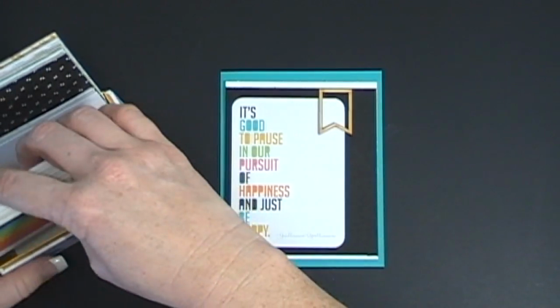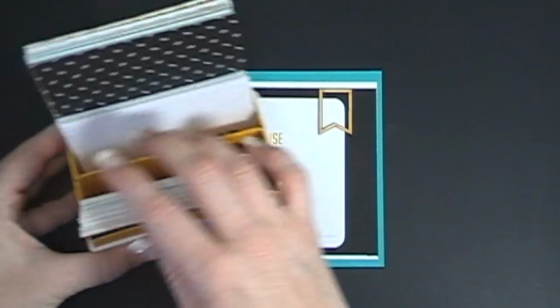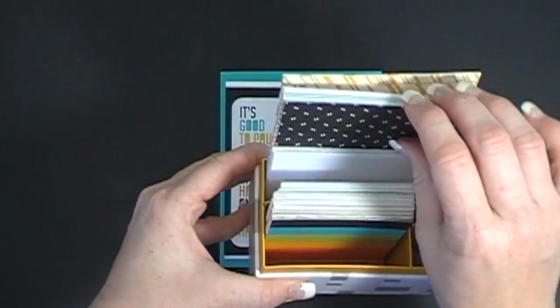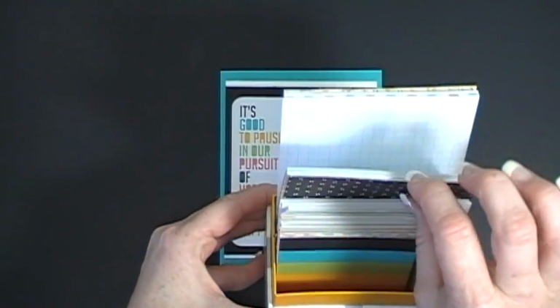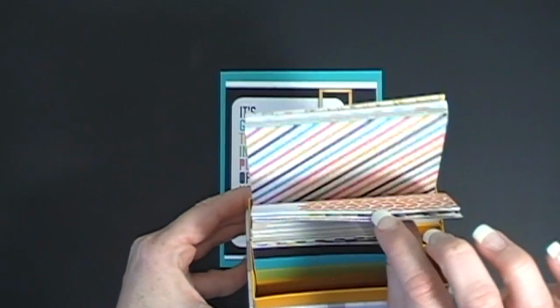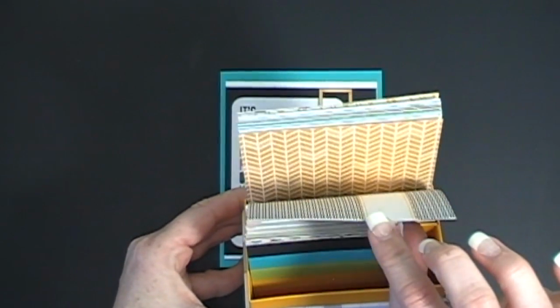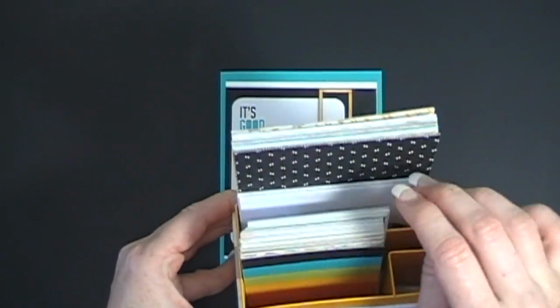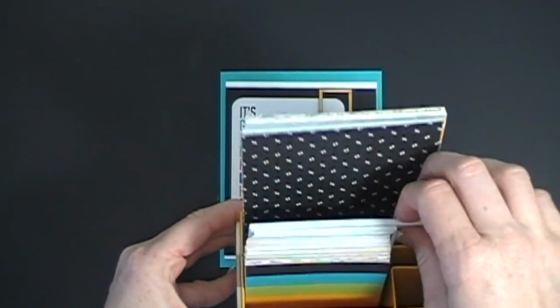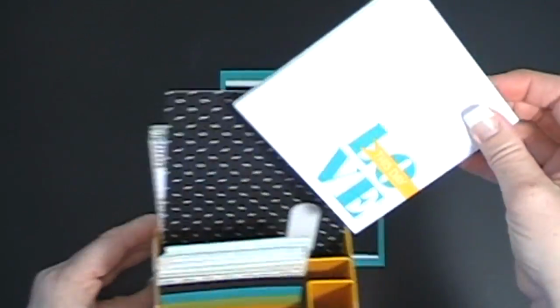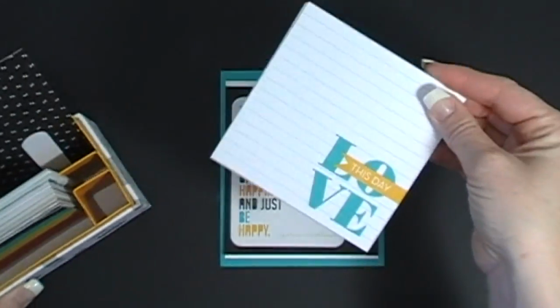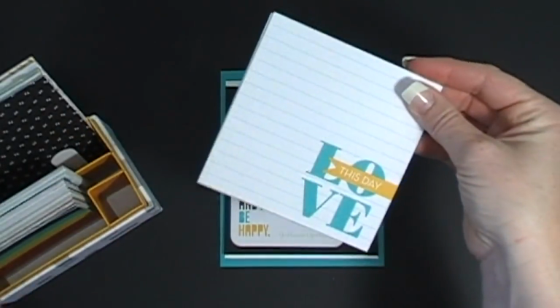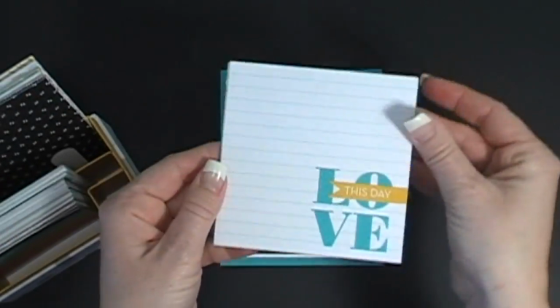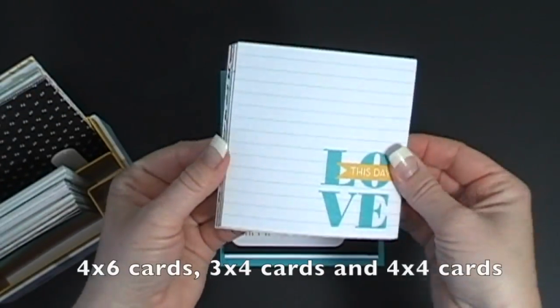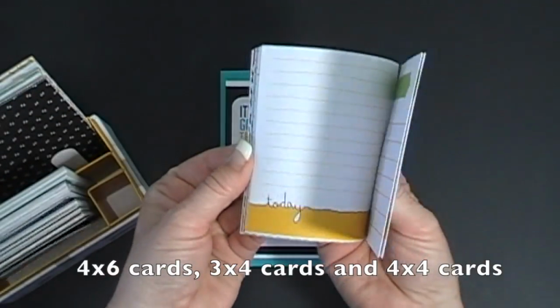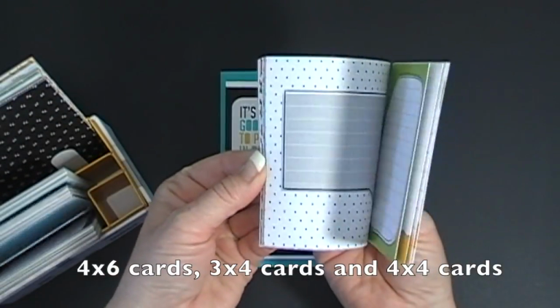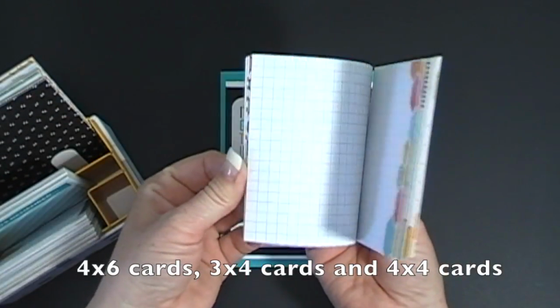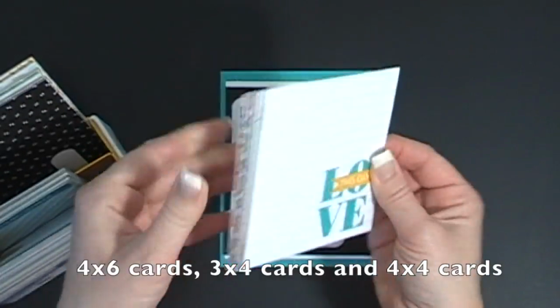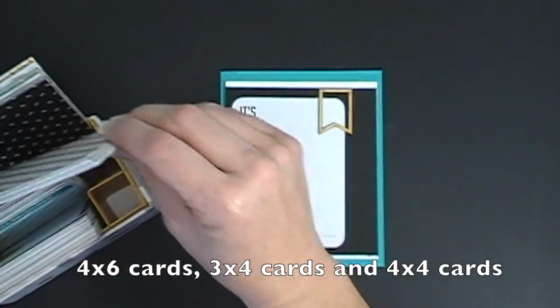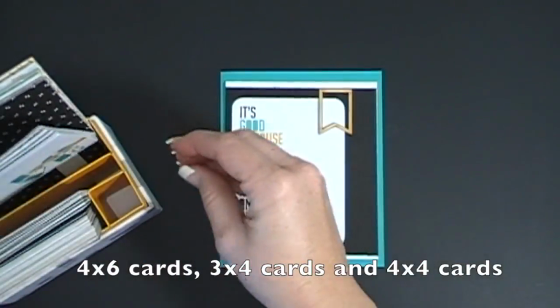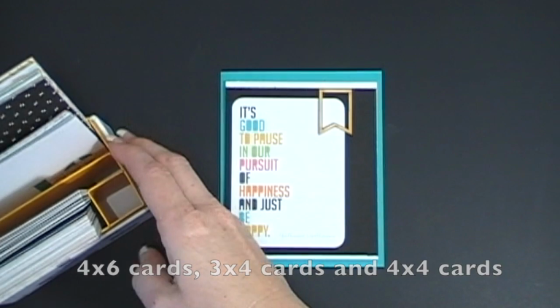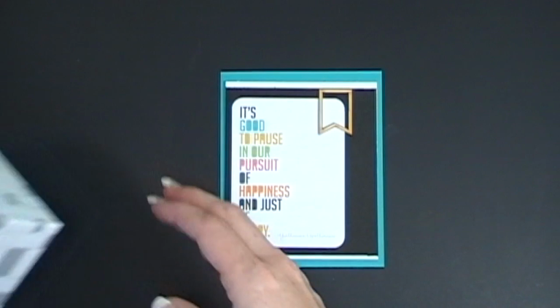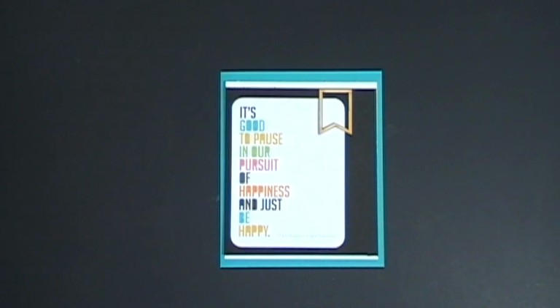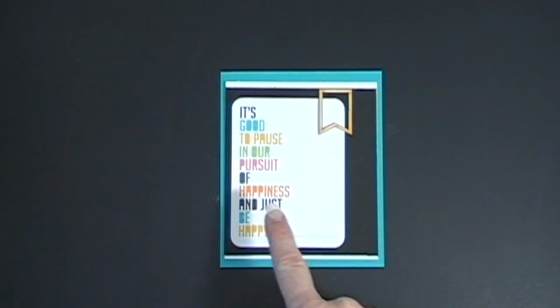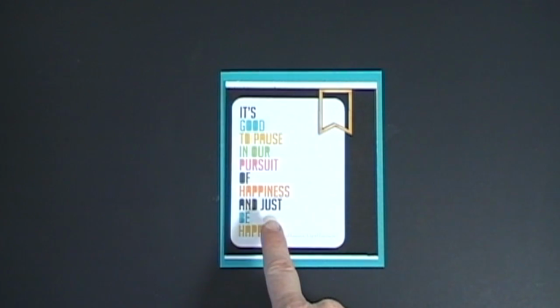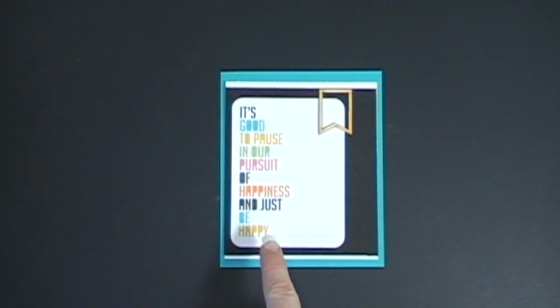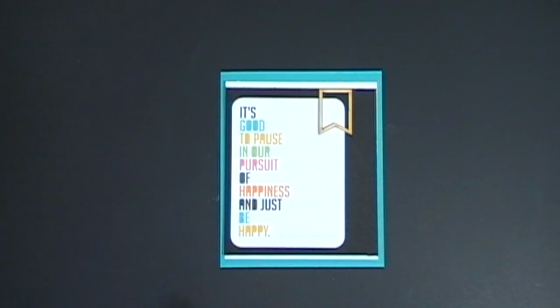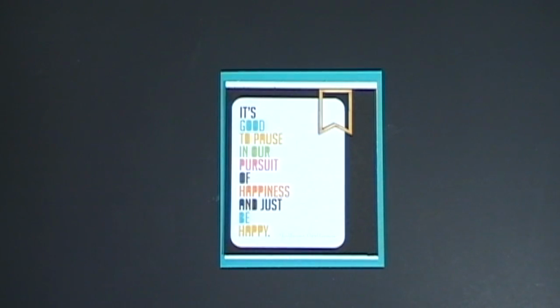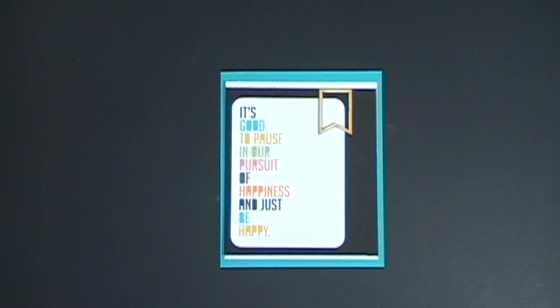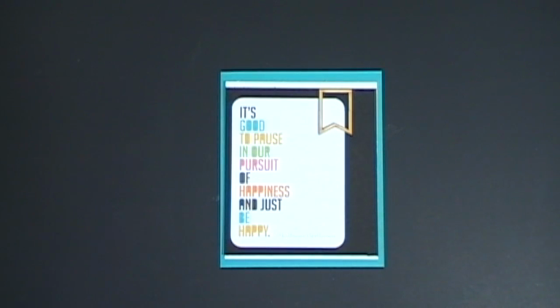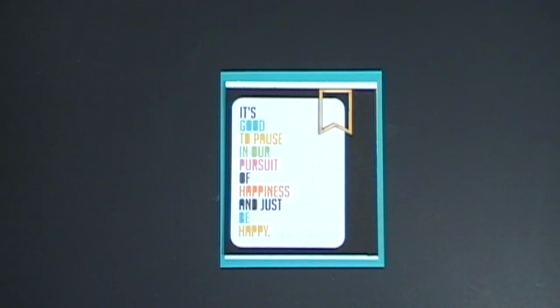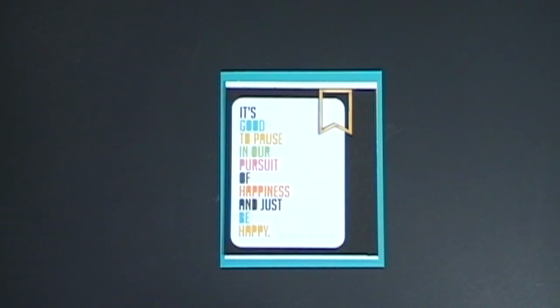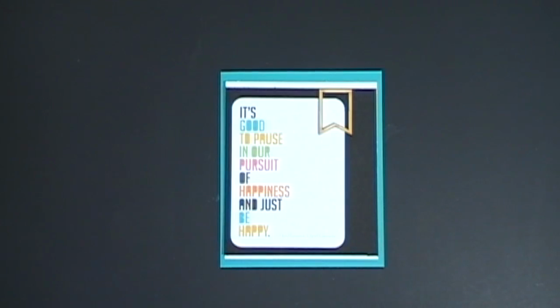There are also bigger cards and four by four cards, which are awesome. I love this one — it says, 'It's good to pause in our pursuit of happiness and just be happy.'